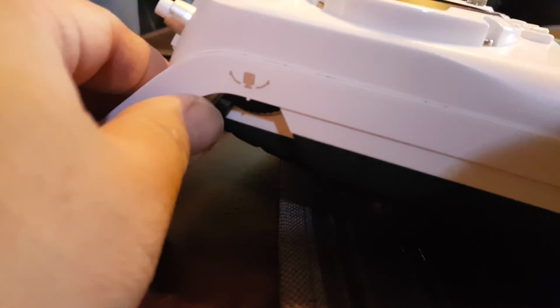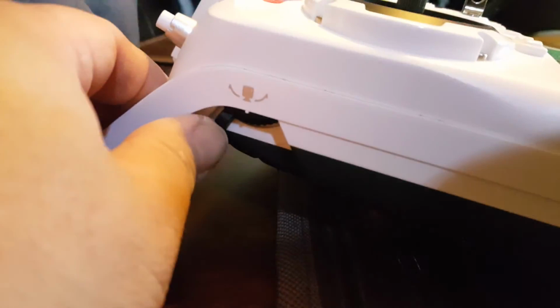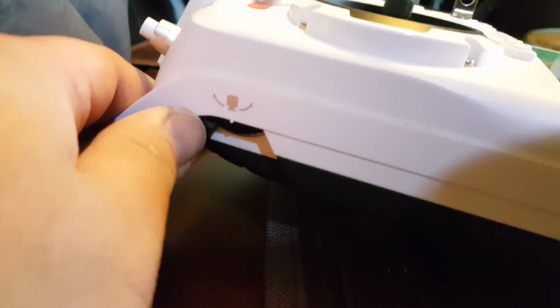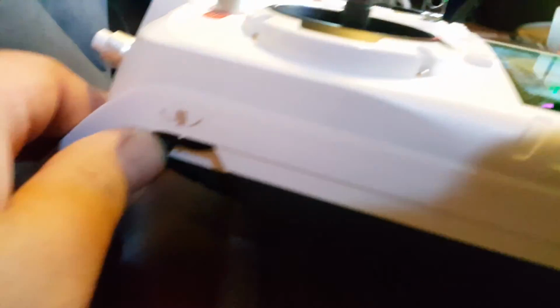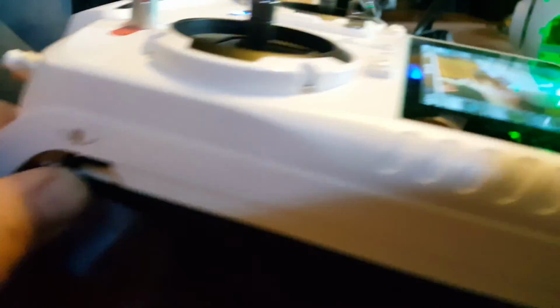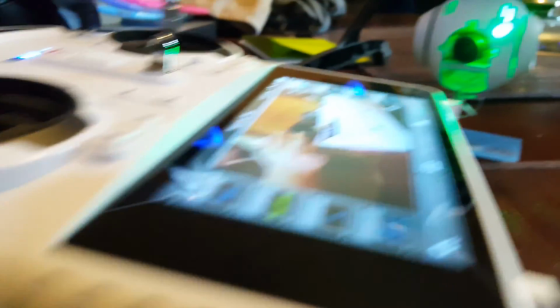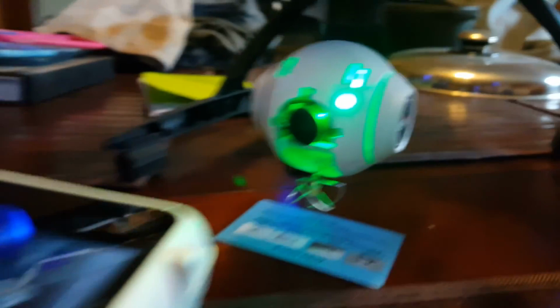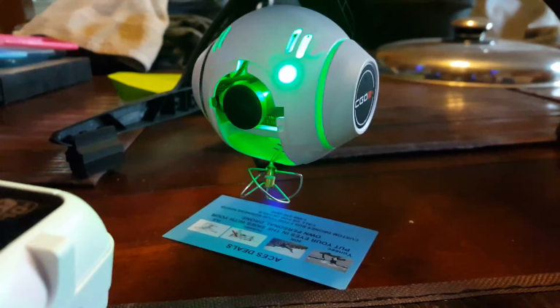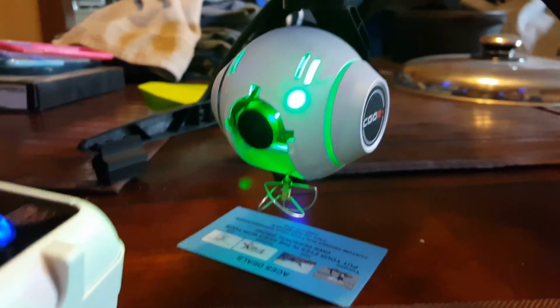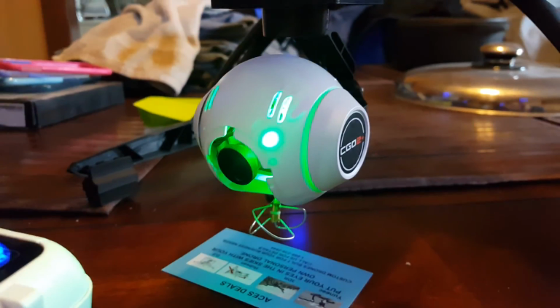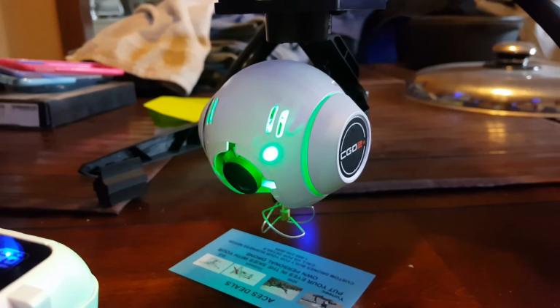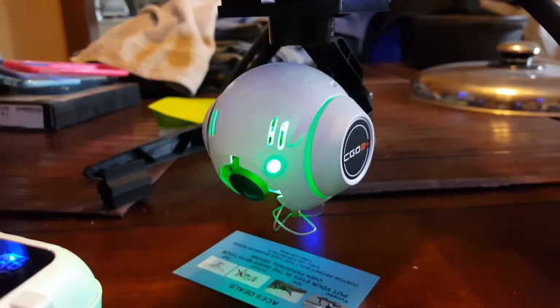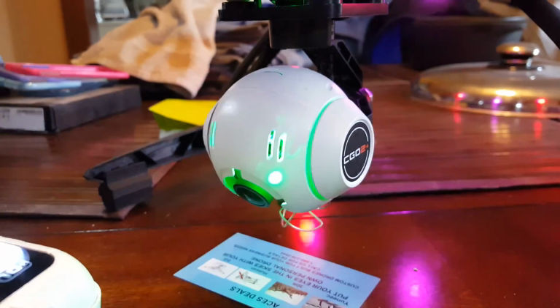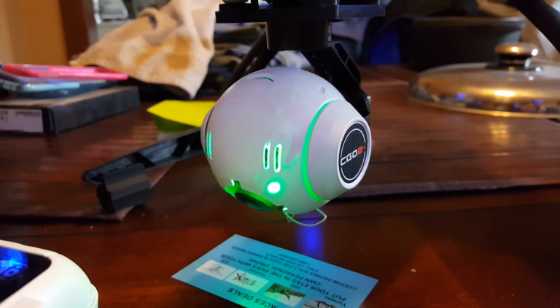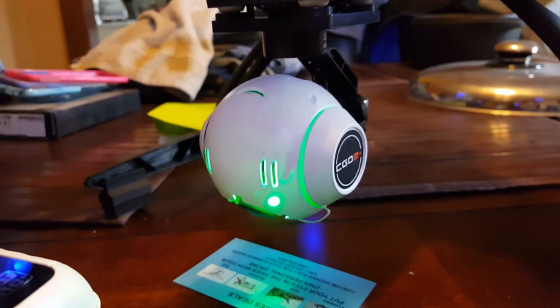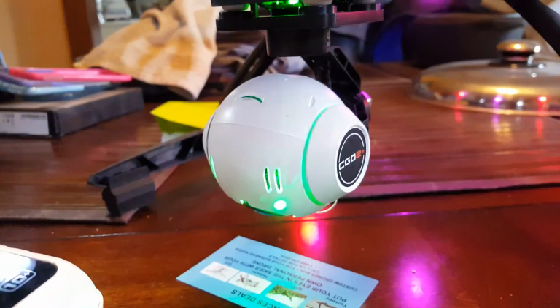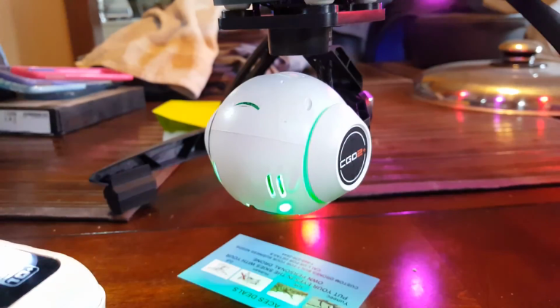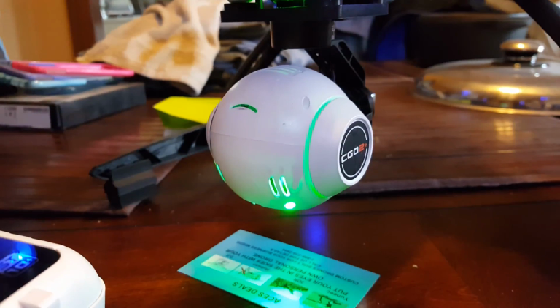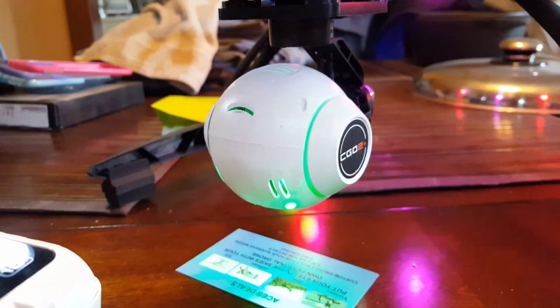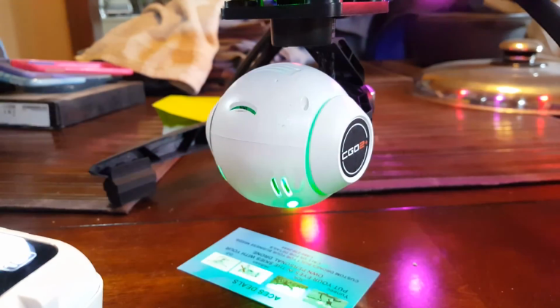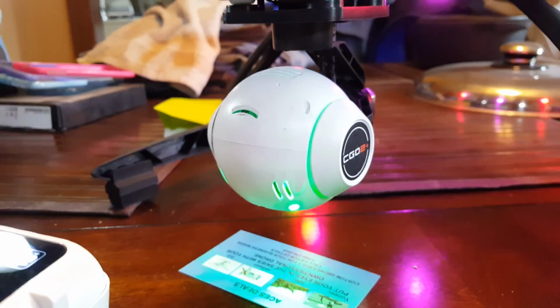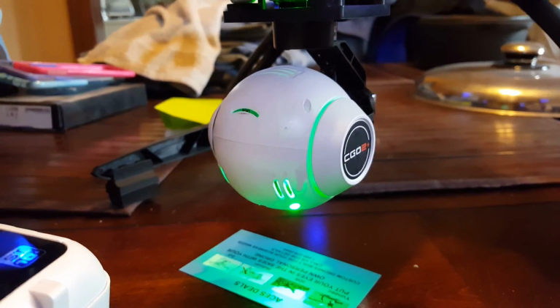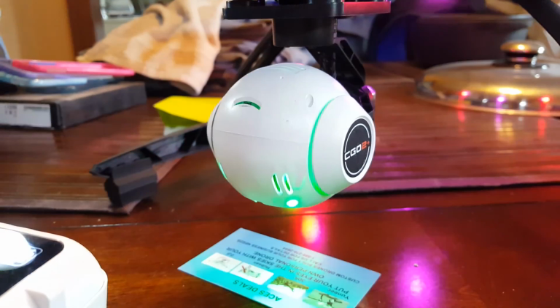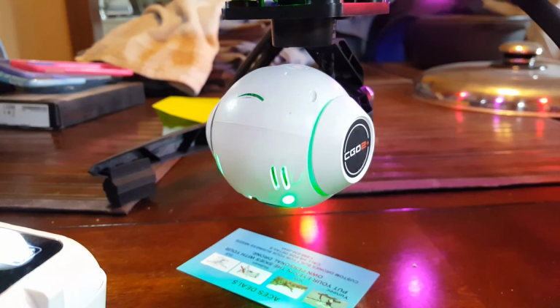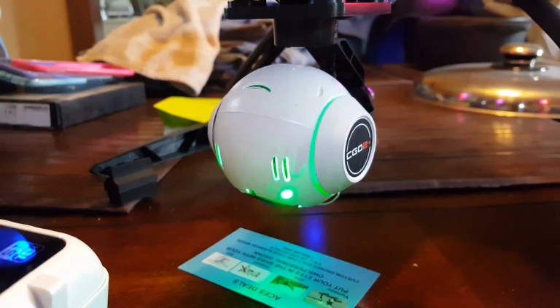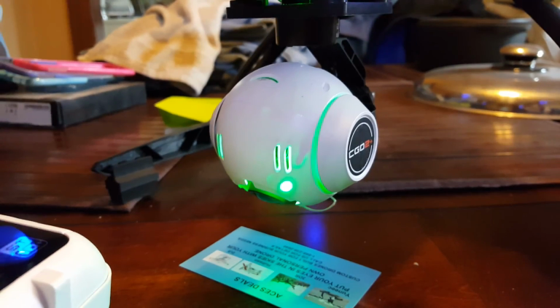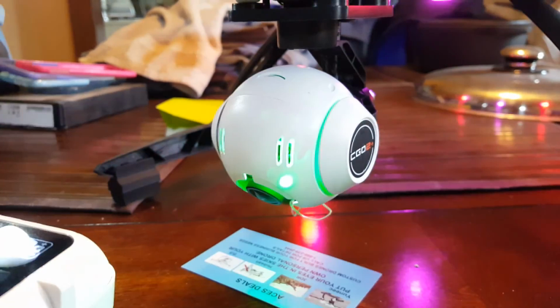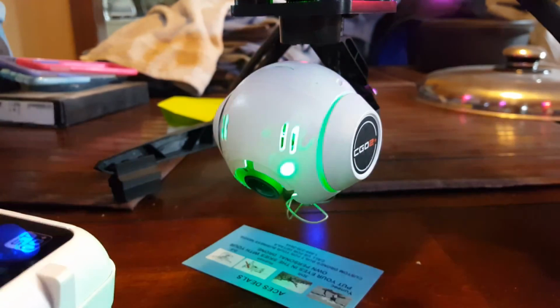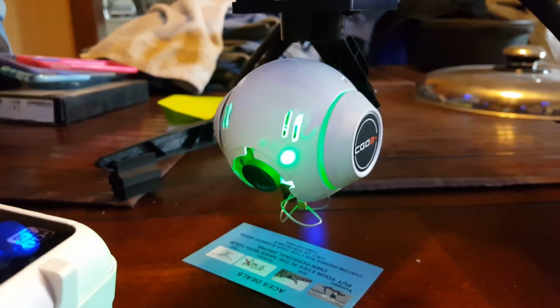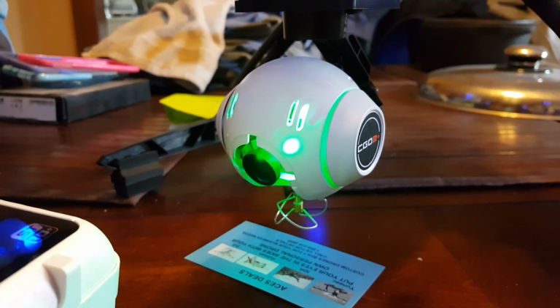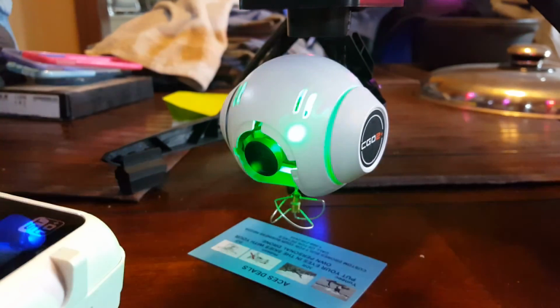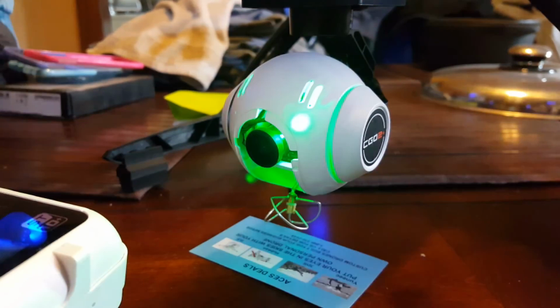Check this out — it was the damn cable! All the way up. Now everything works on this.